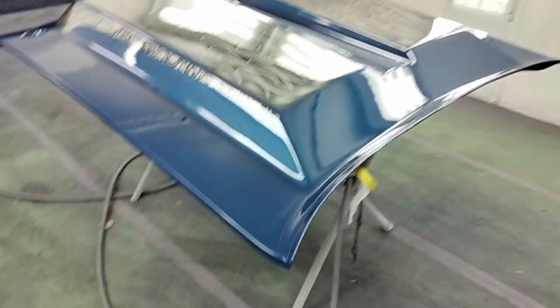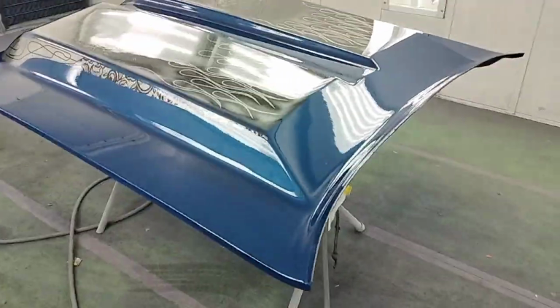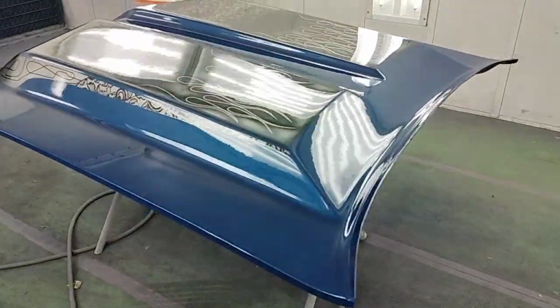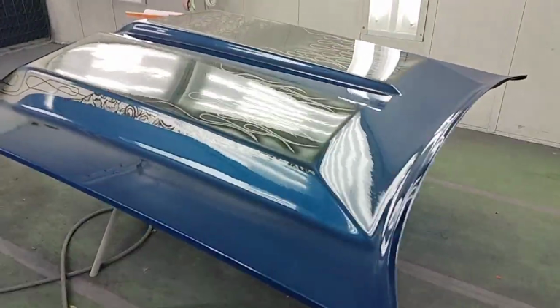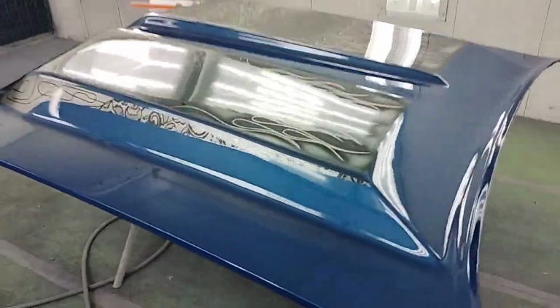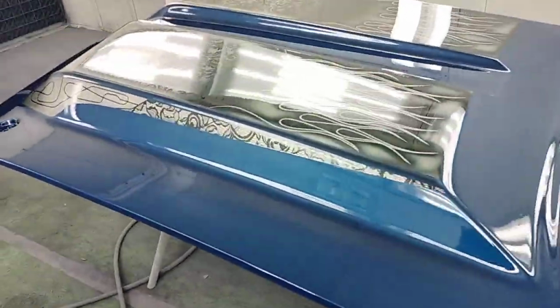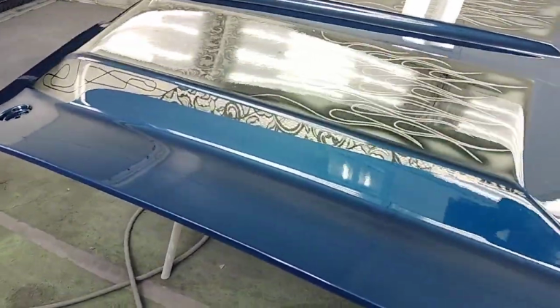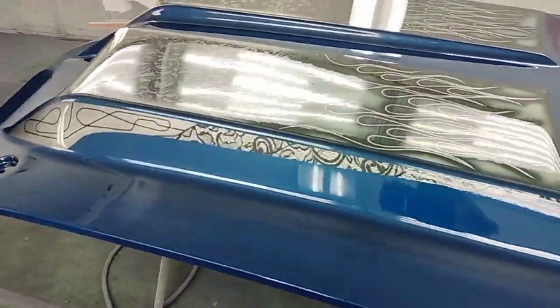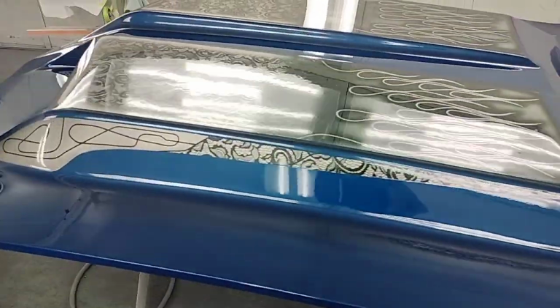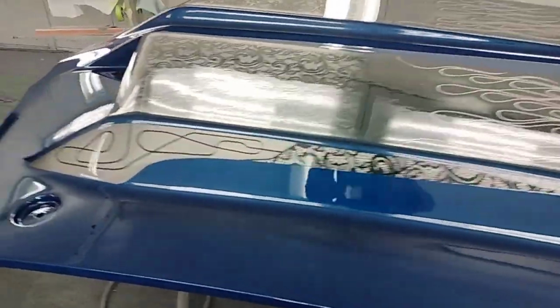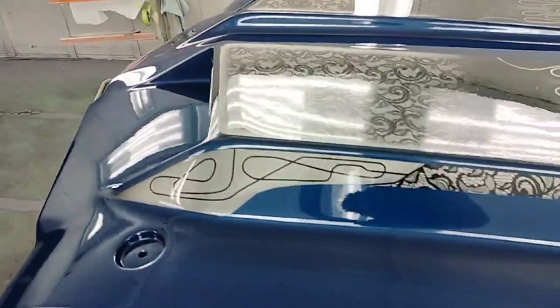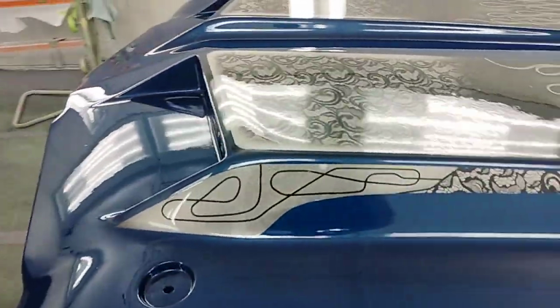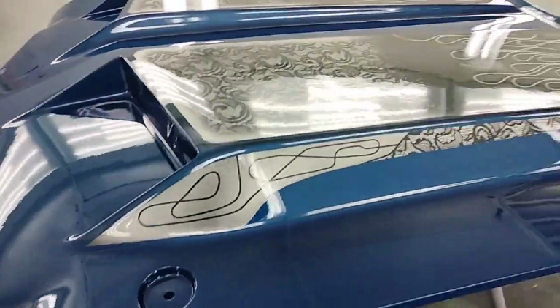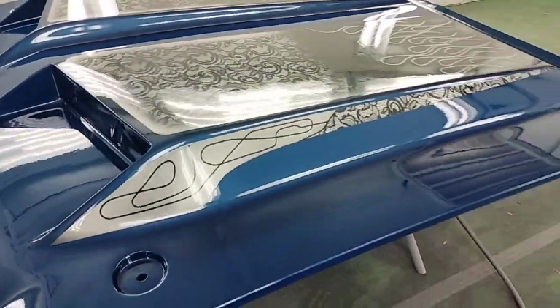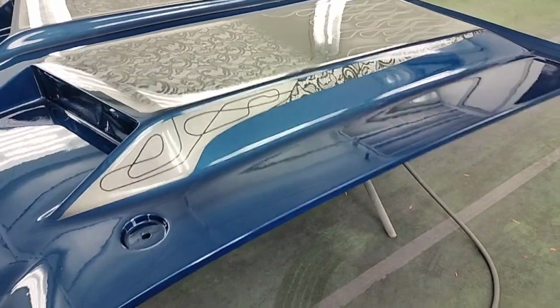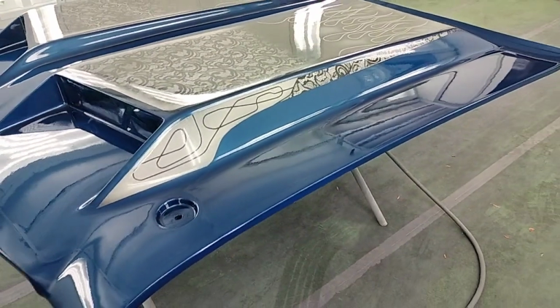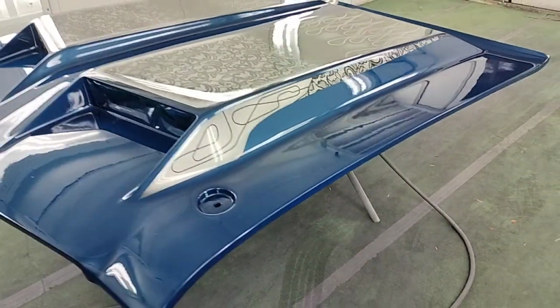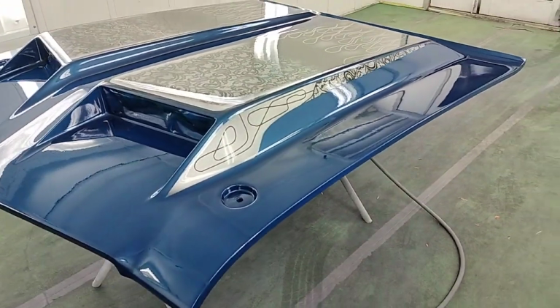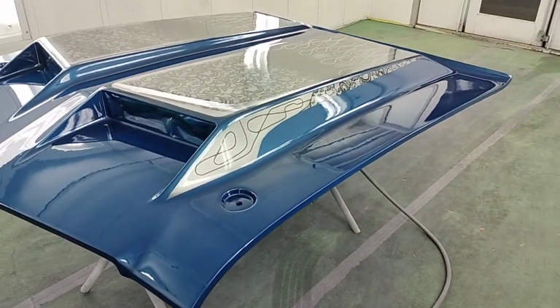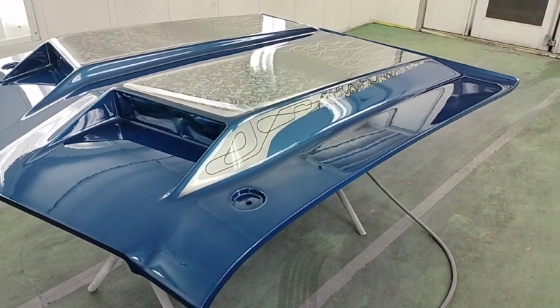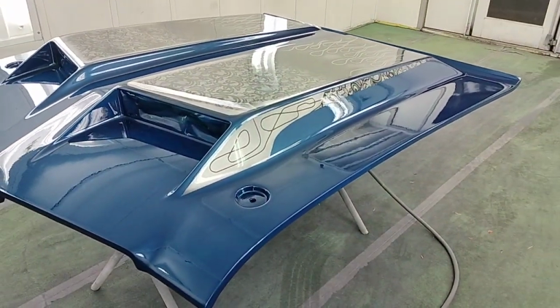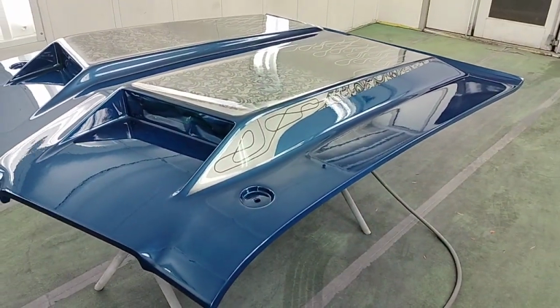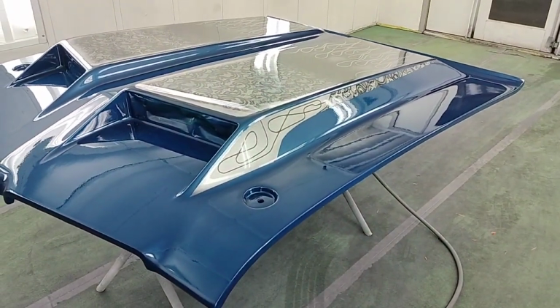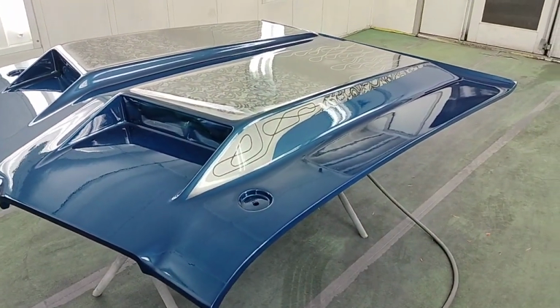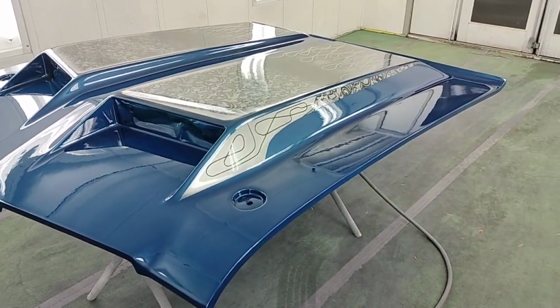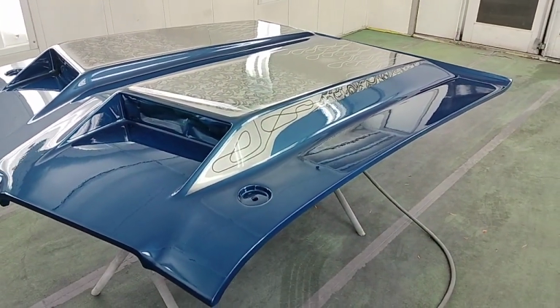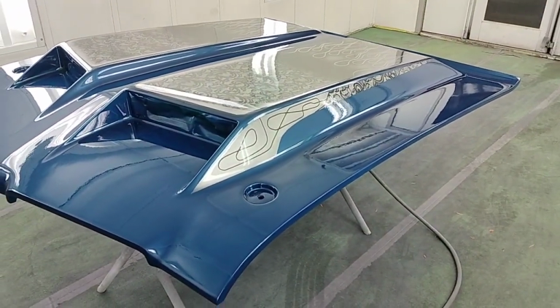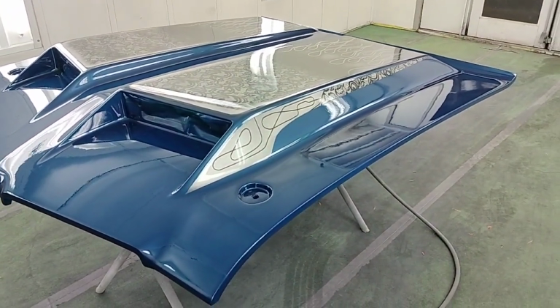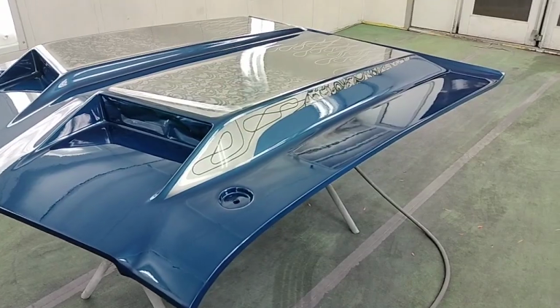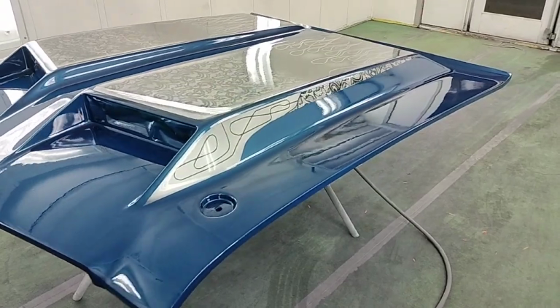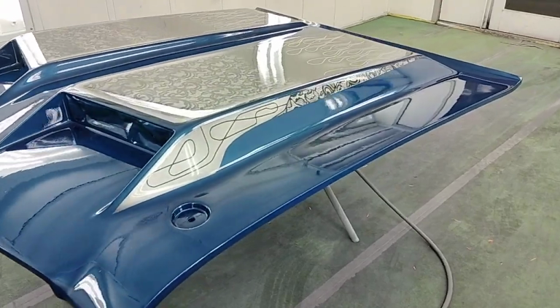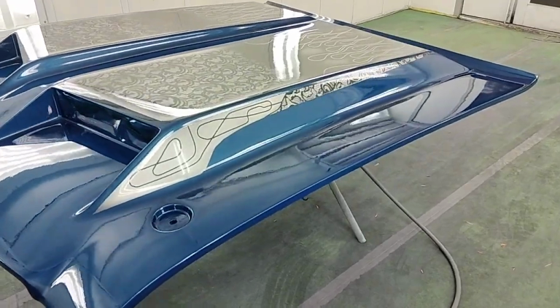You guys remember that hood that's been sitting in my garage wall? My buddy Jerry Peterson's hood. You guys may know him — he did the all Oldsmobile calendar for many, many years.